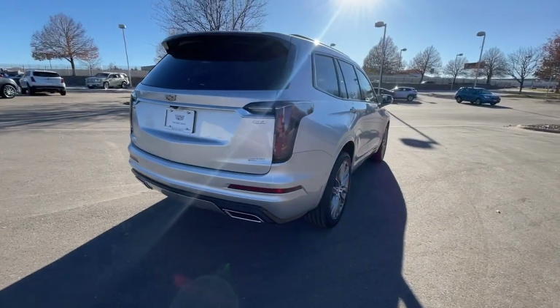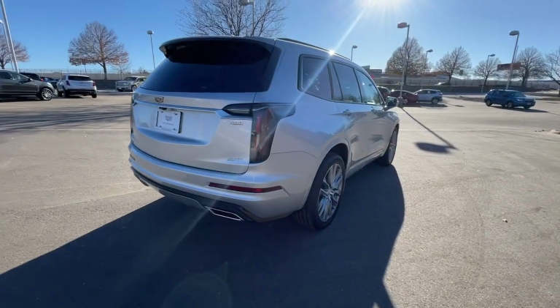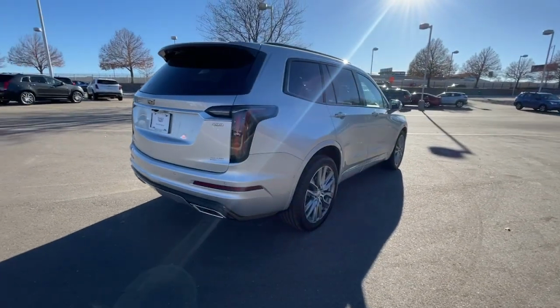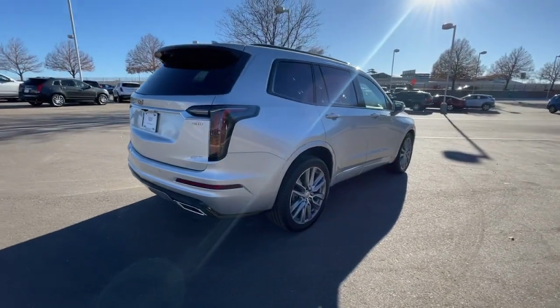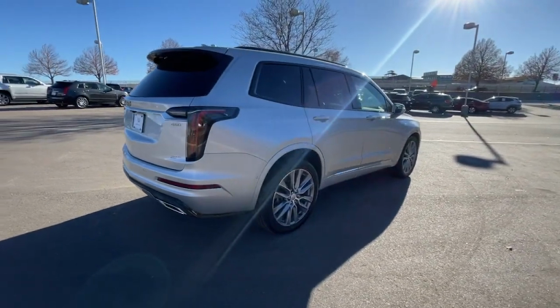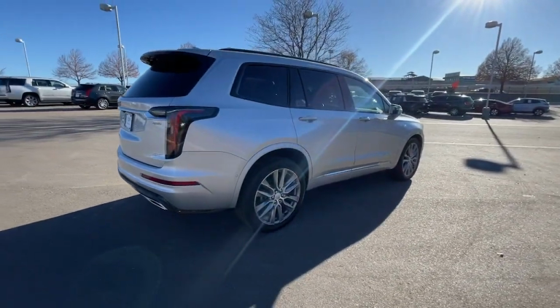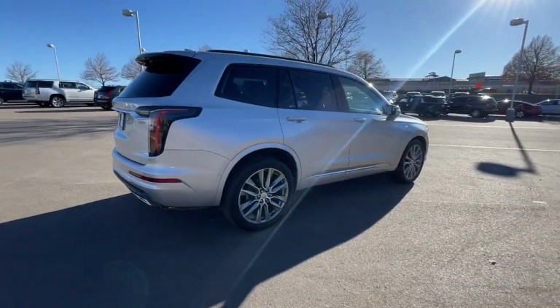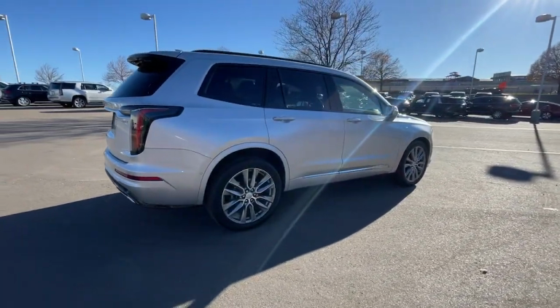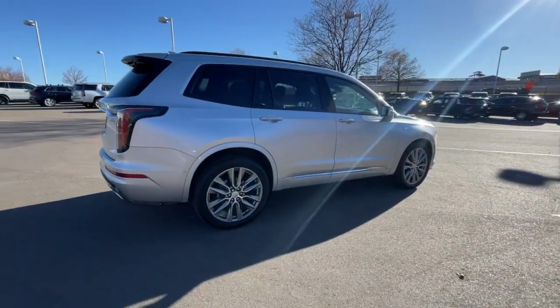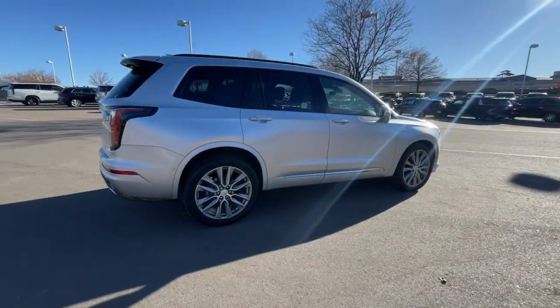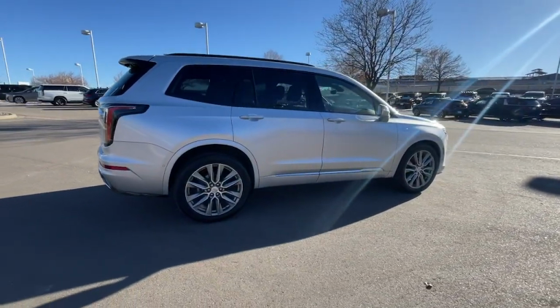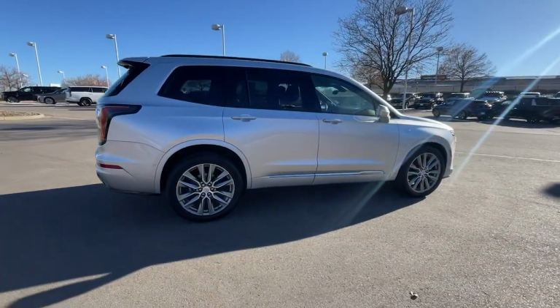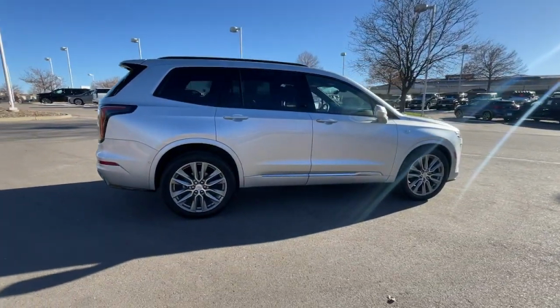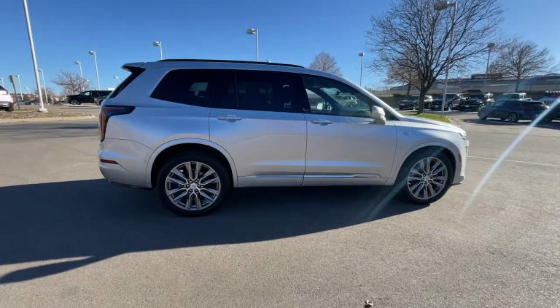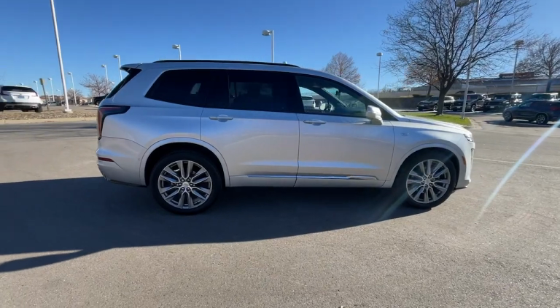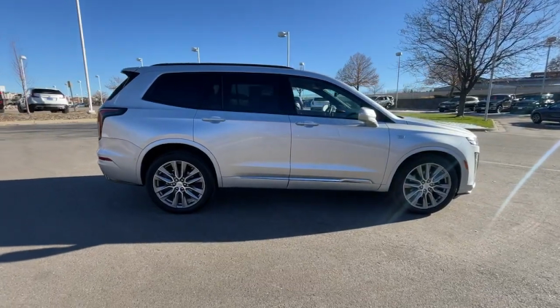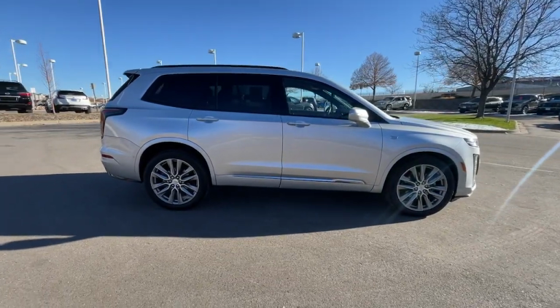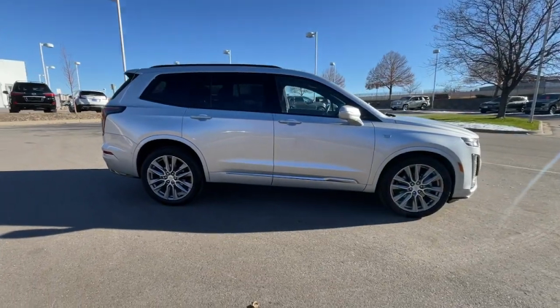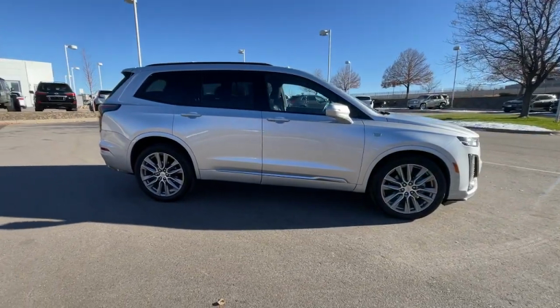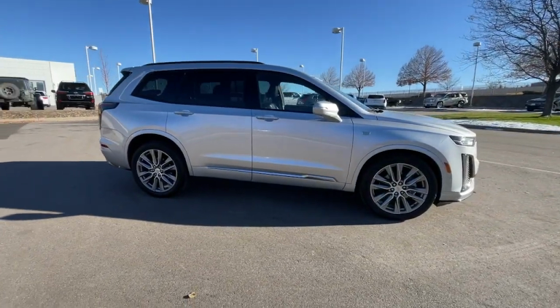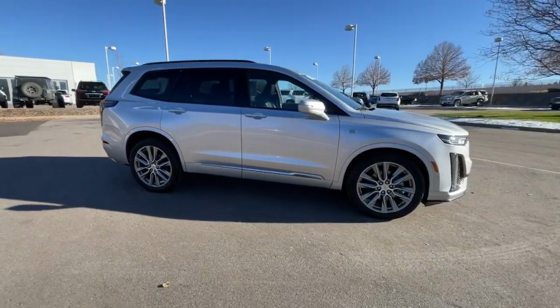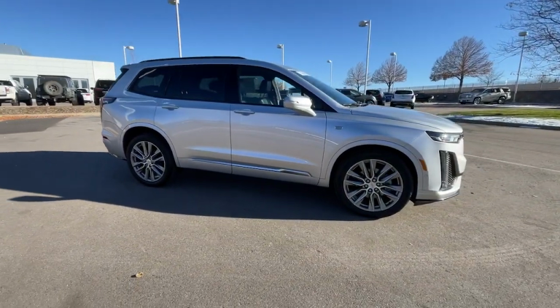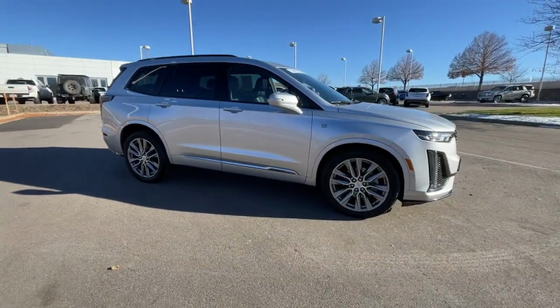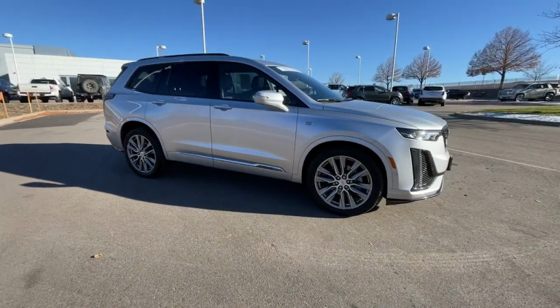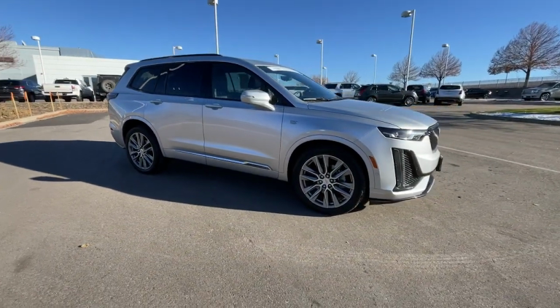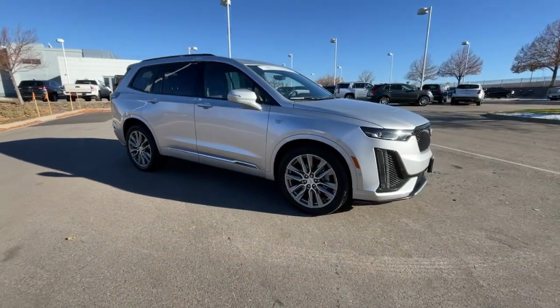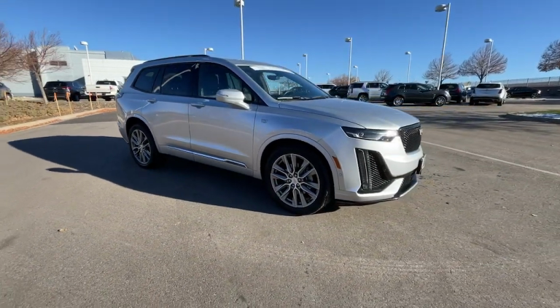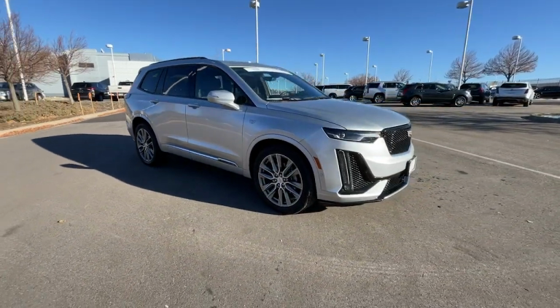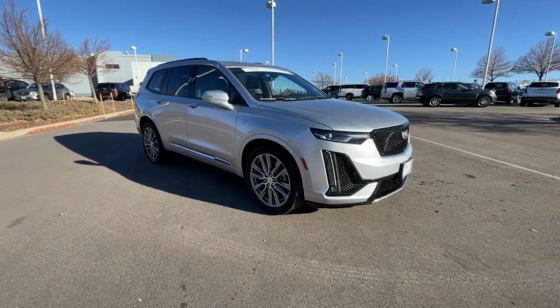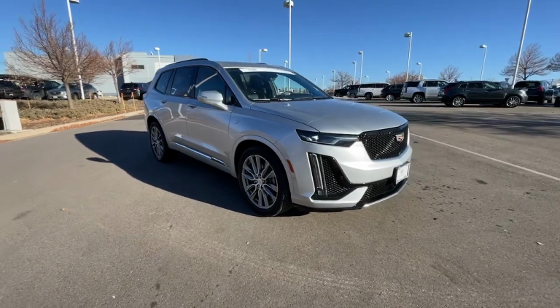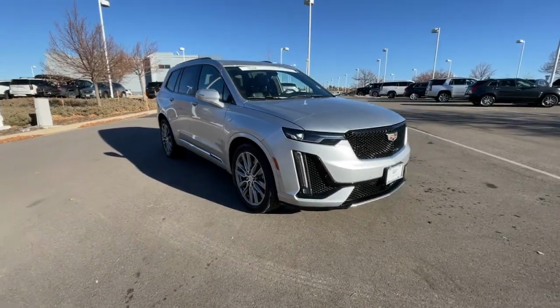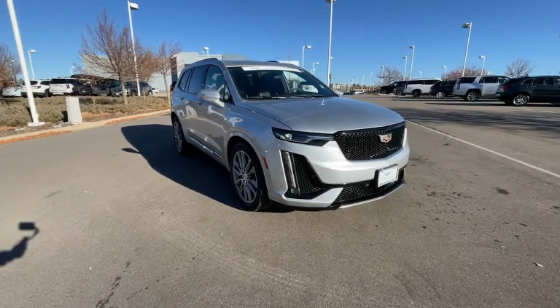Quick, agile, and luxuriously appointed, this family-friendly vehicle inspires confidence while its amenities wow and delight. The following are some of this vehicle's highlighted options.